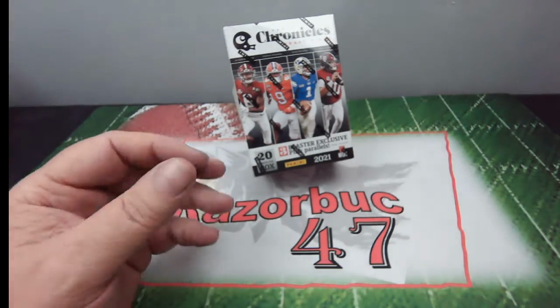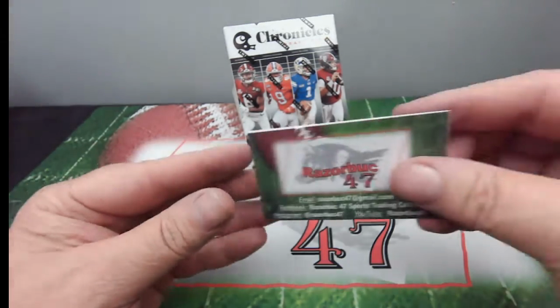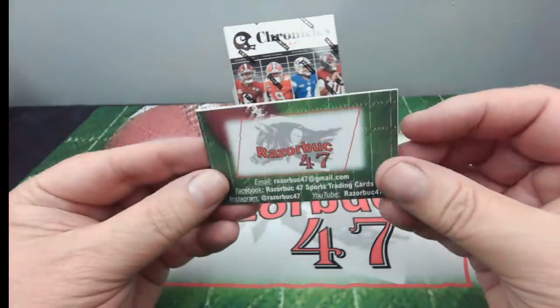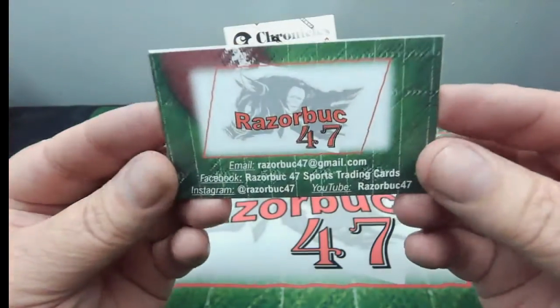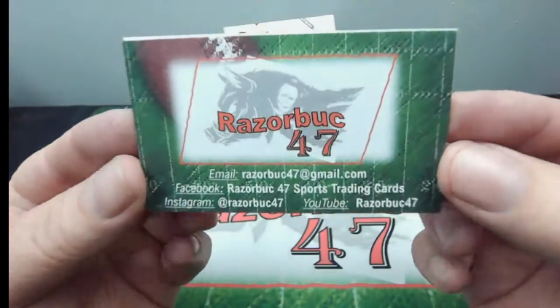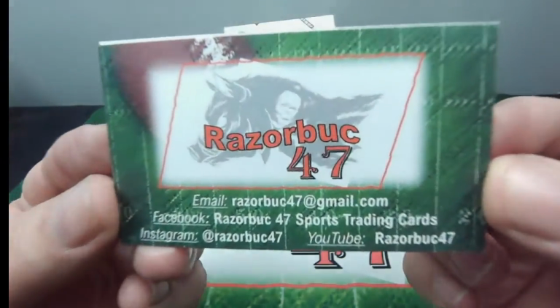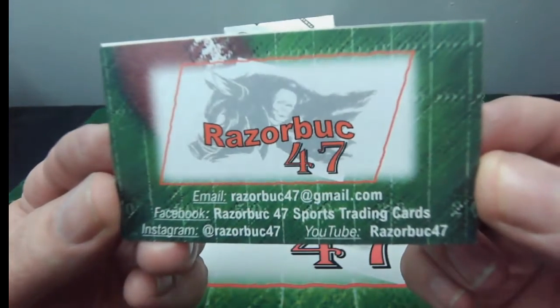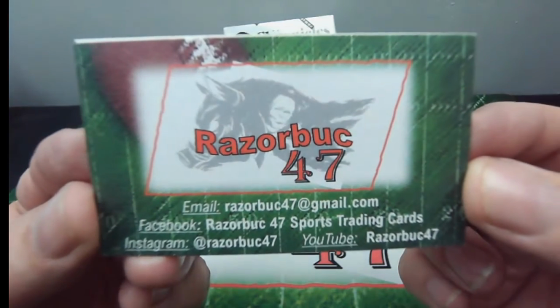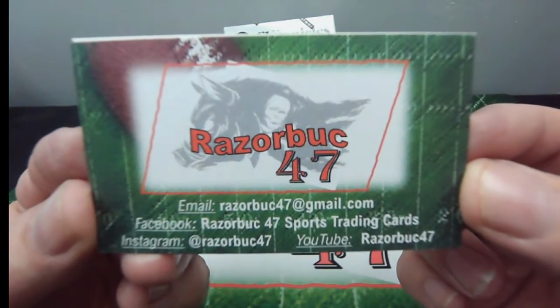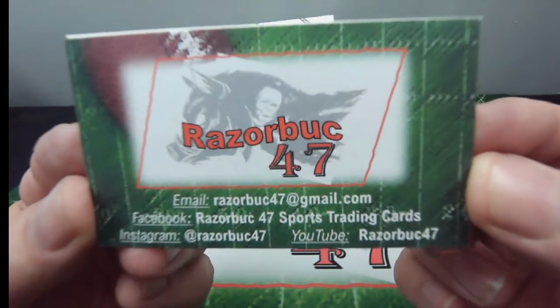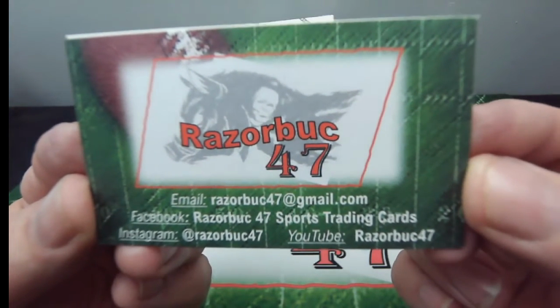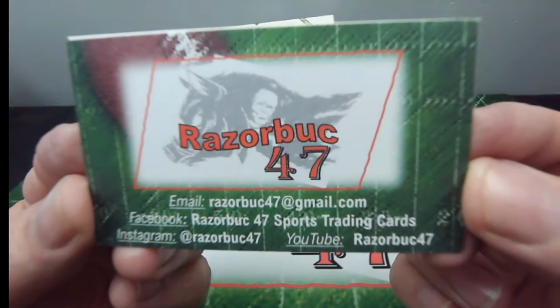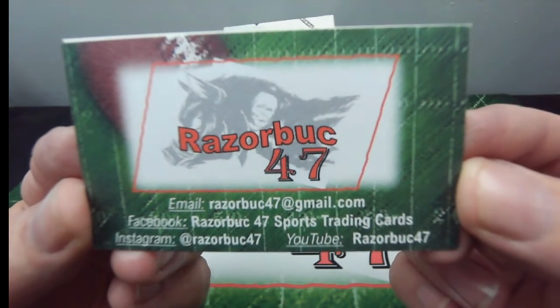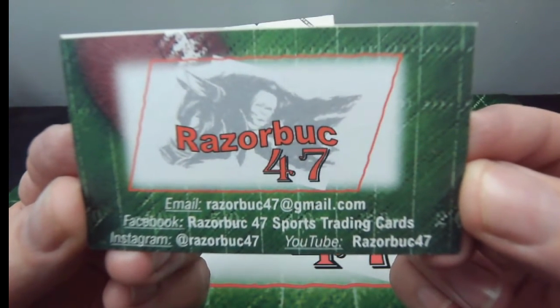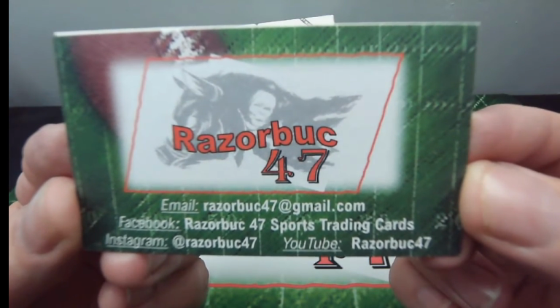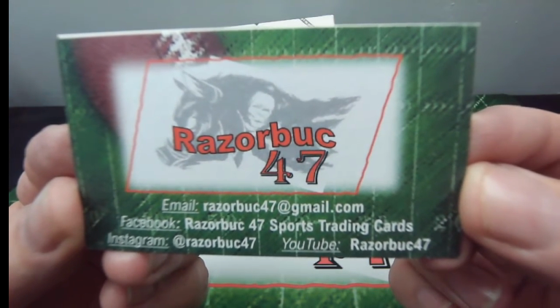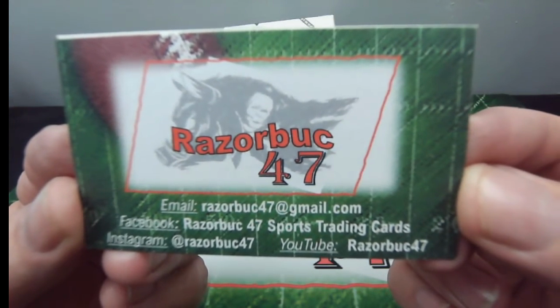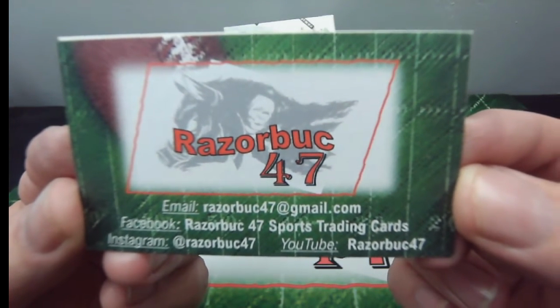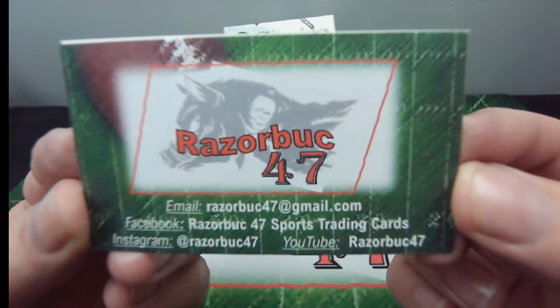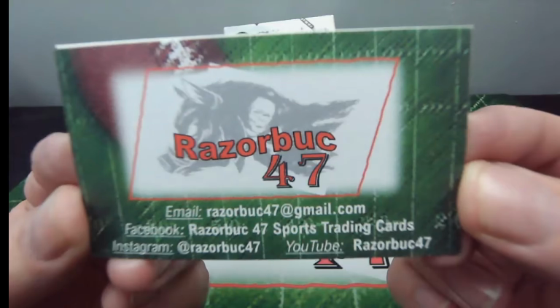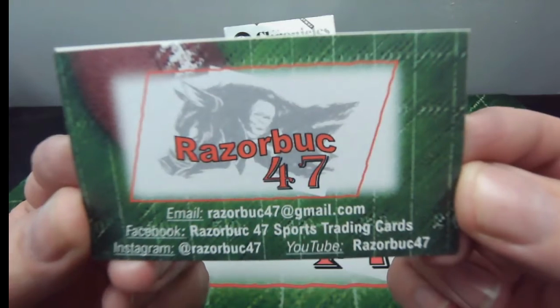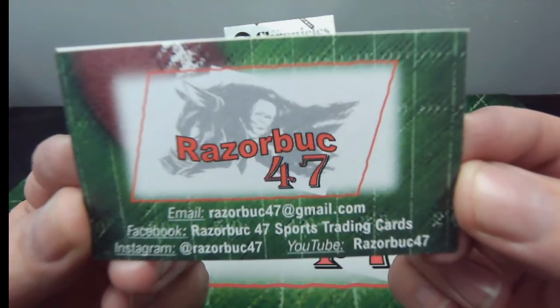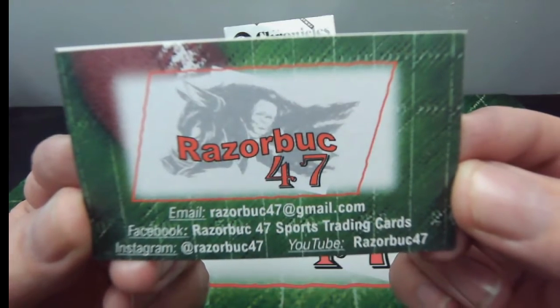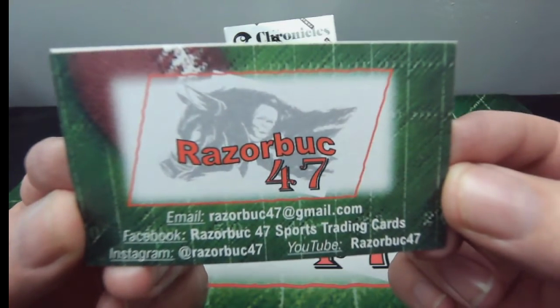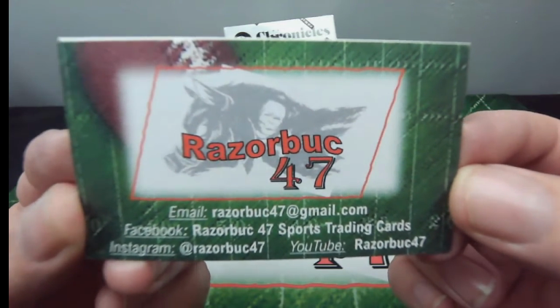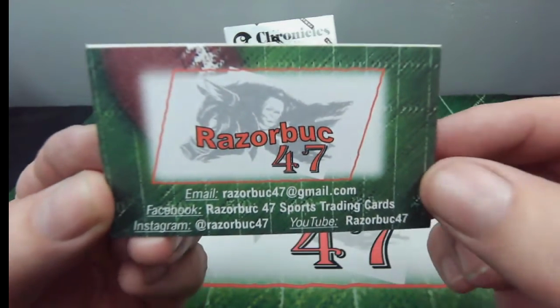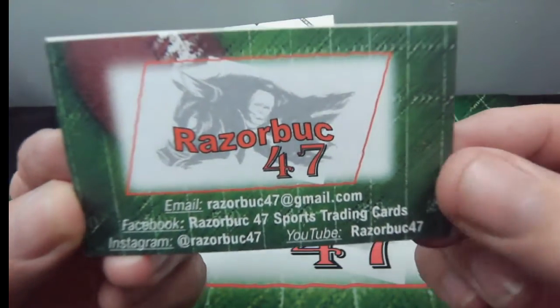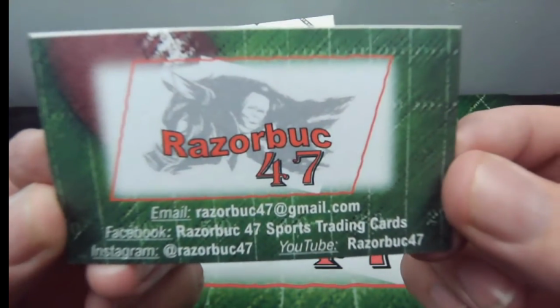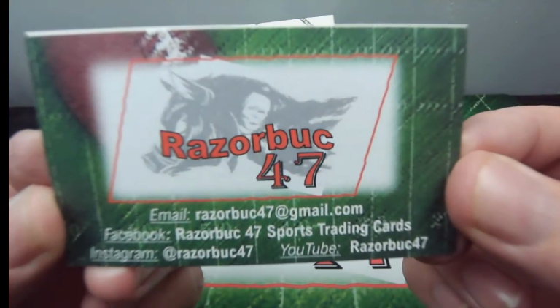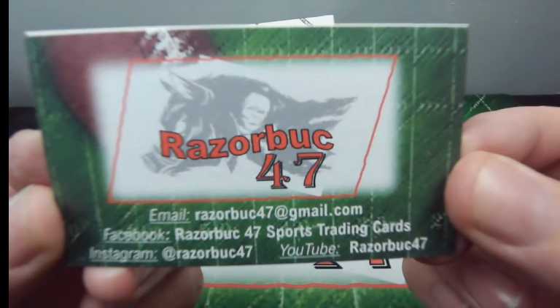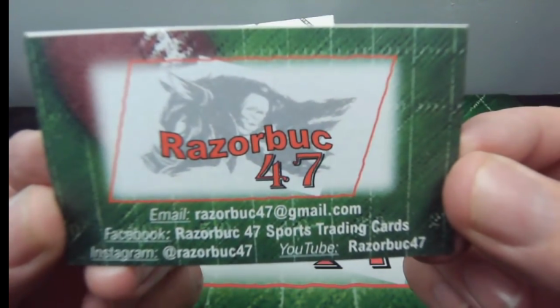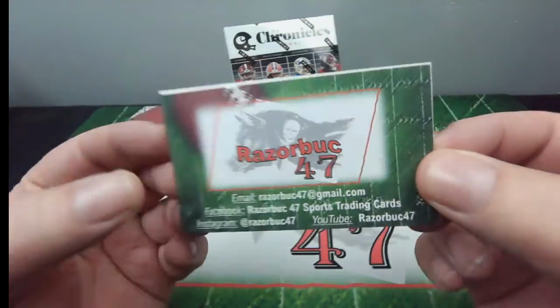First of all, I'd like to show our card if you need to get a hold of us for any reason. If you see anything on the video that you would like to have for your very own, send us a line. And here's all of the info right here.